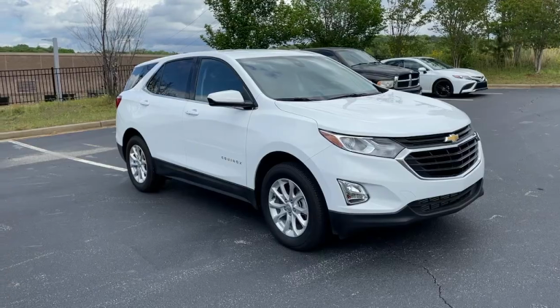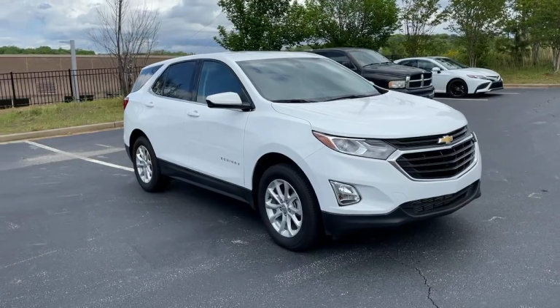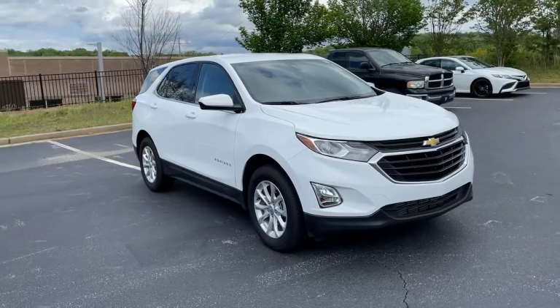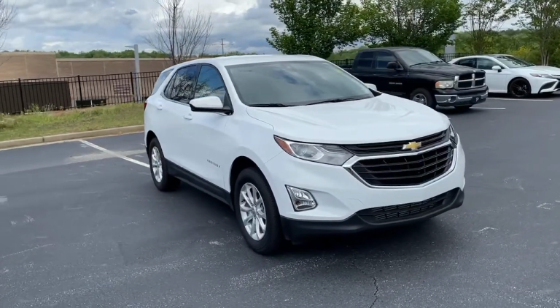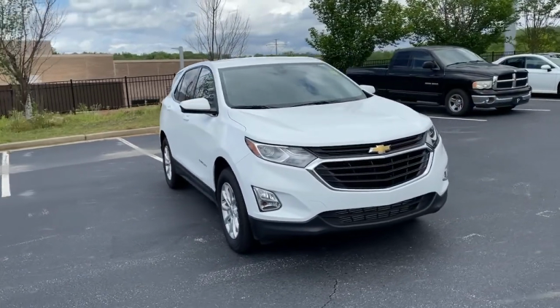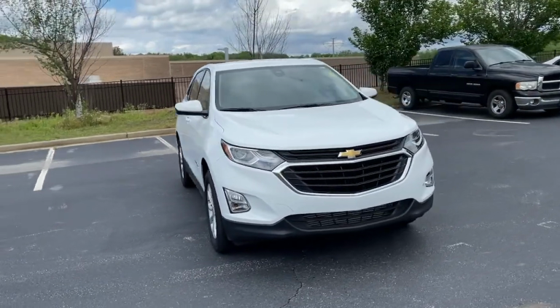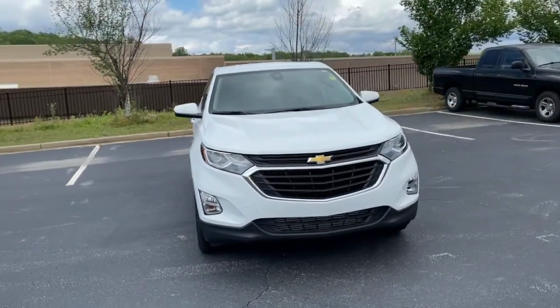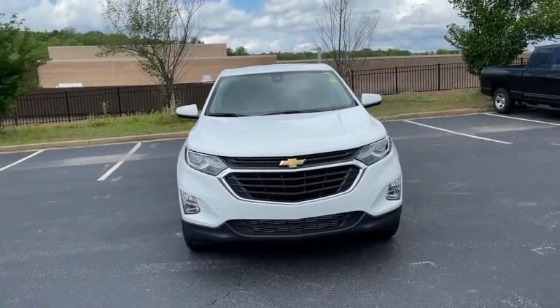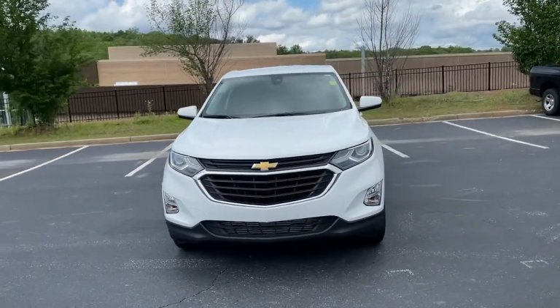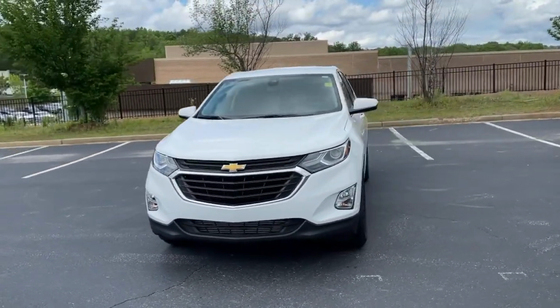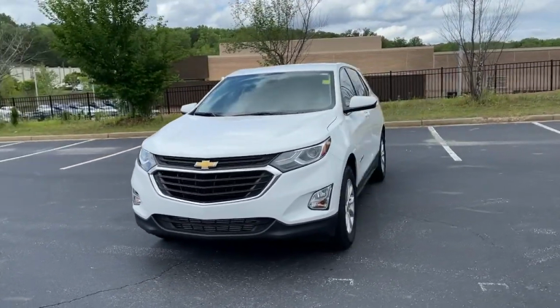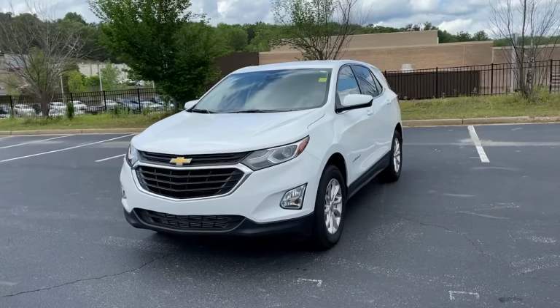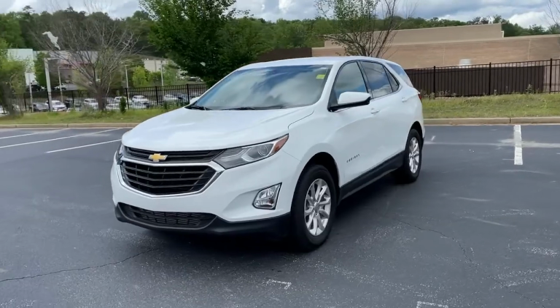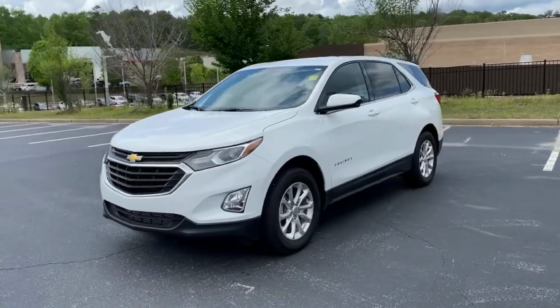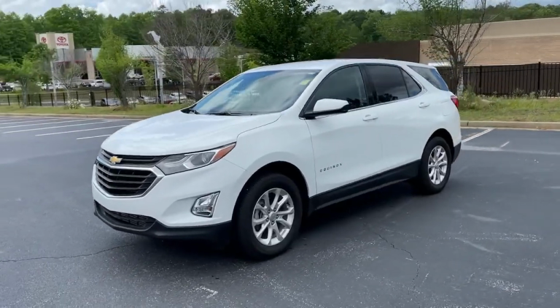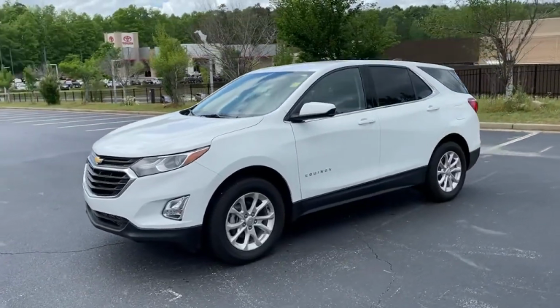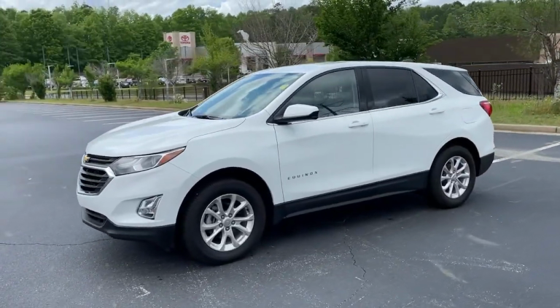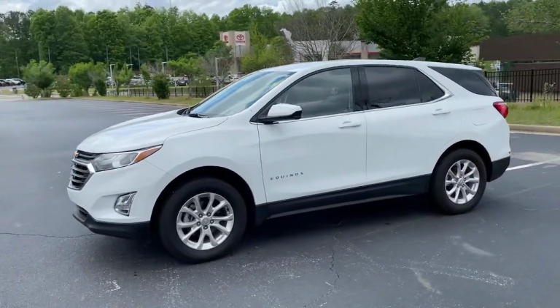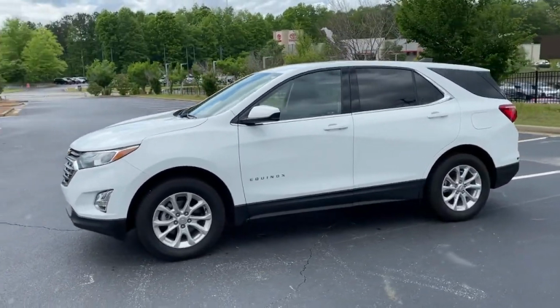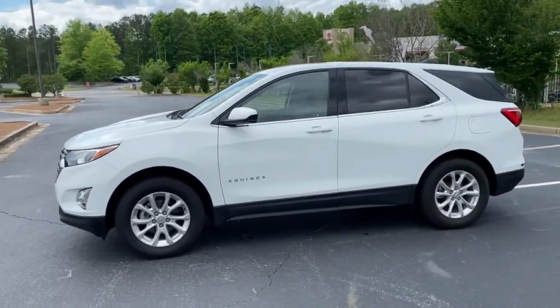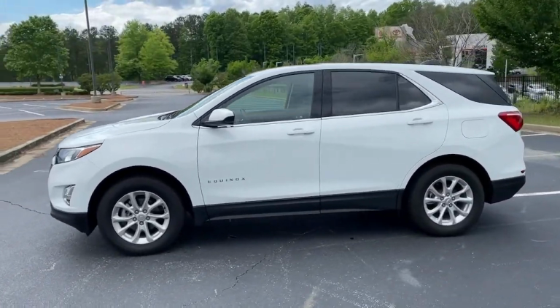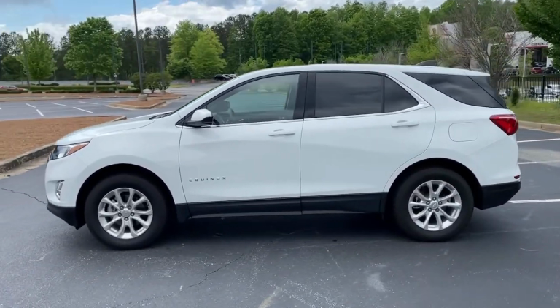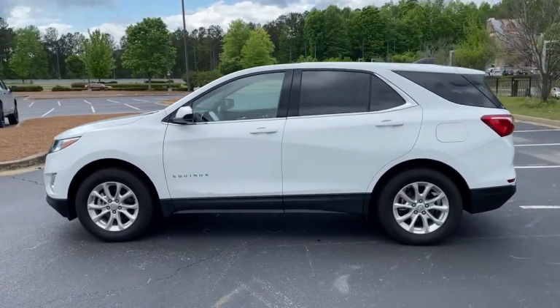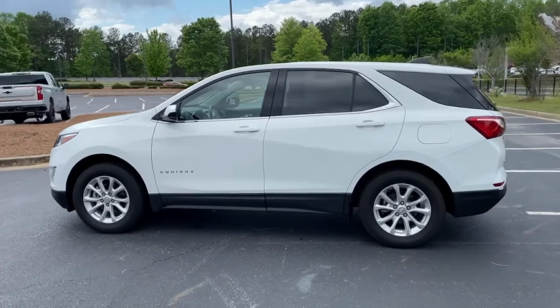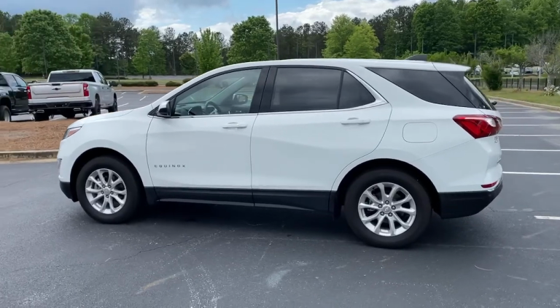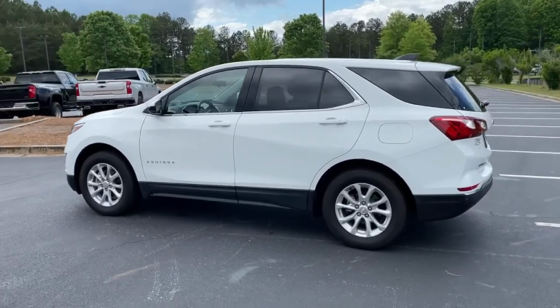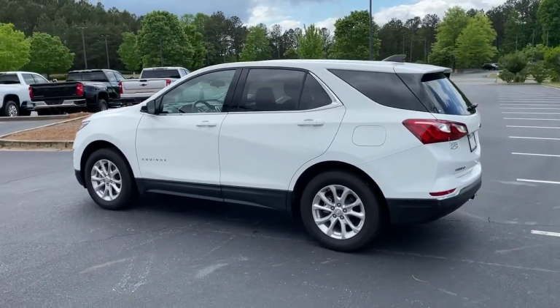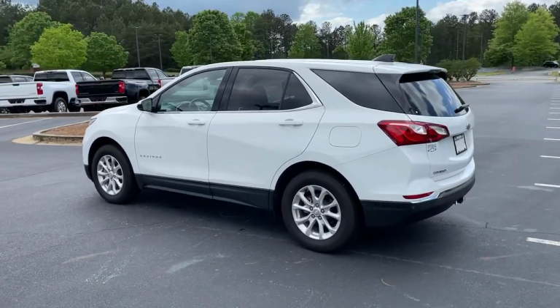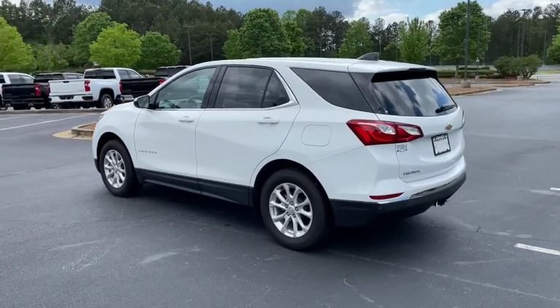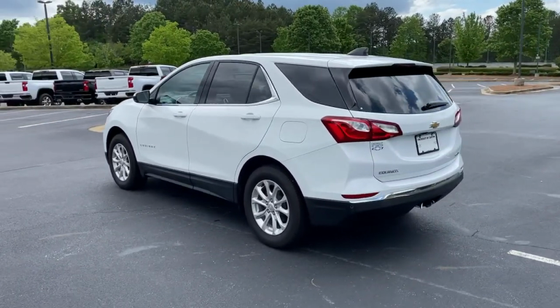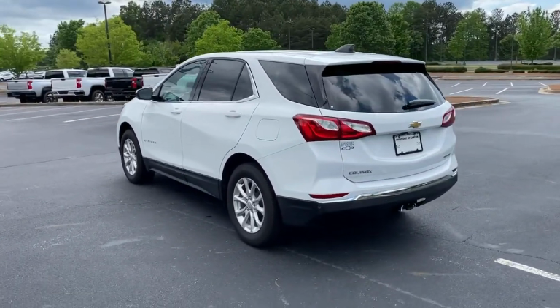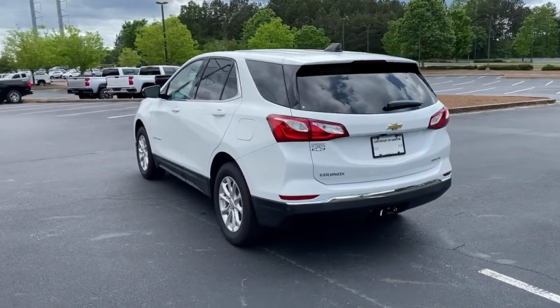Check out this 2020 Chevrolet Equinox. With less than 15,000 miles on the odometer, this vehicle provides excellent value. Whether you're on a family road trip or doing the daily drive, the Equinox is your go-to vehicle.